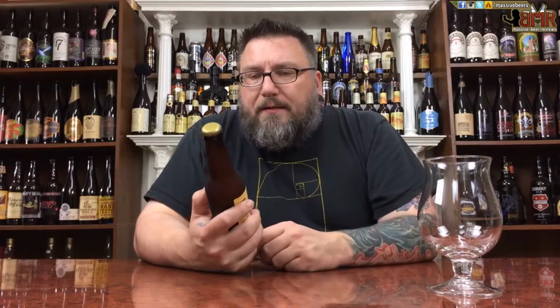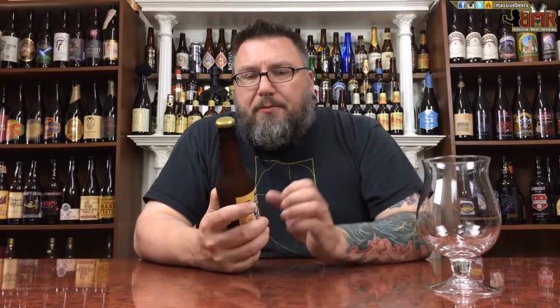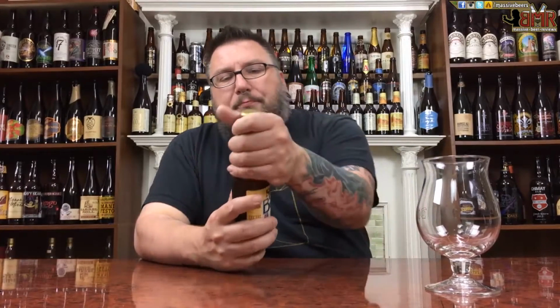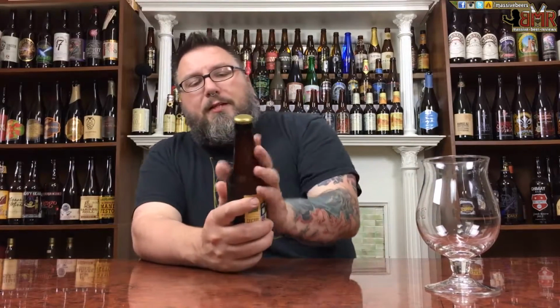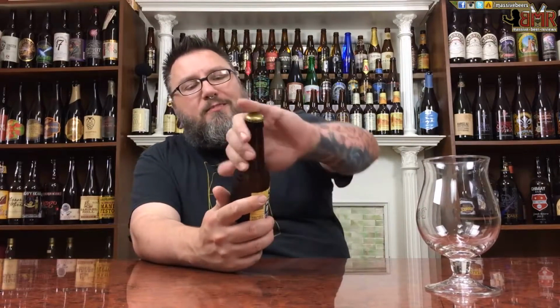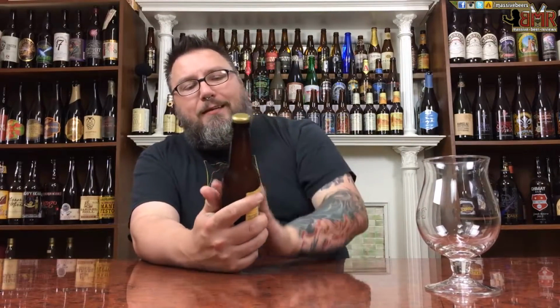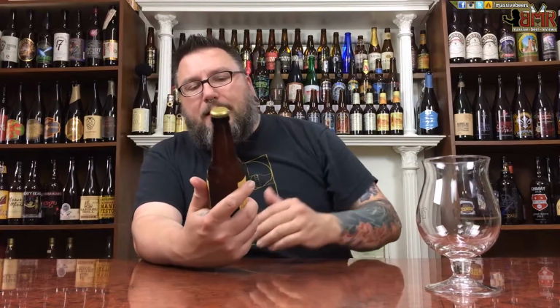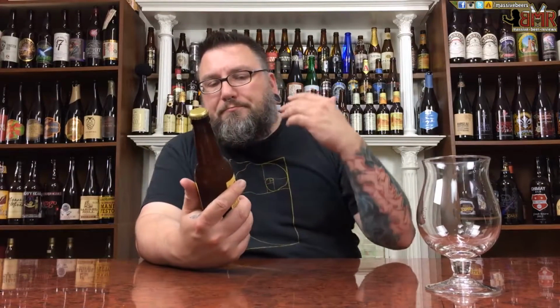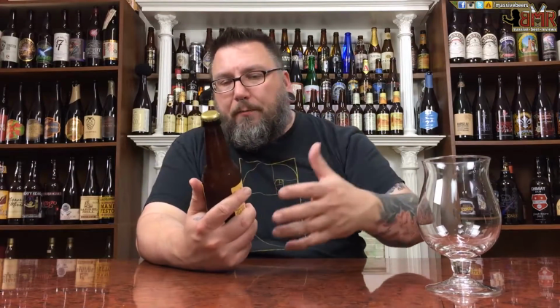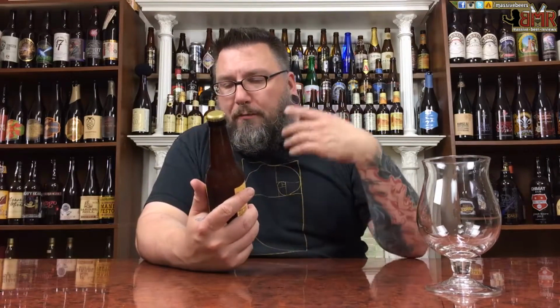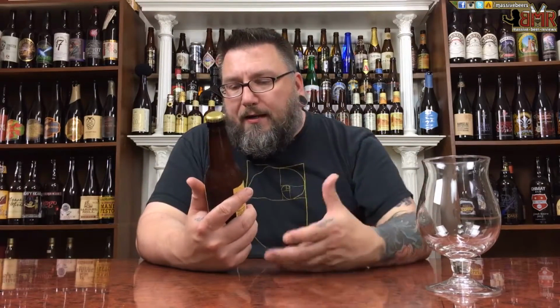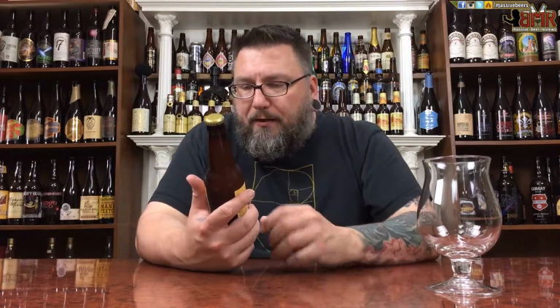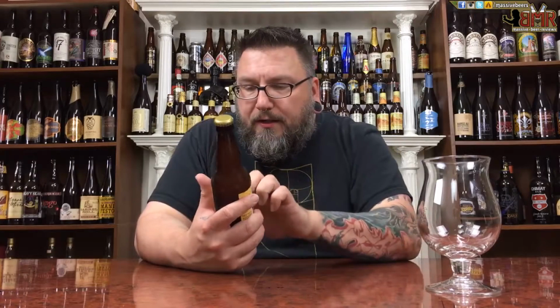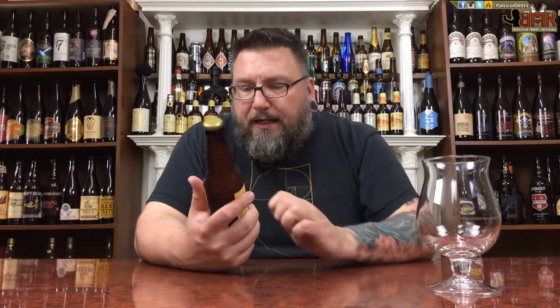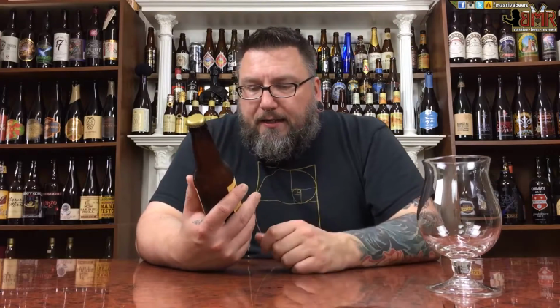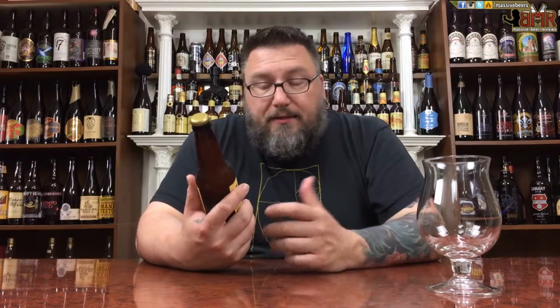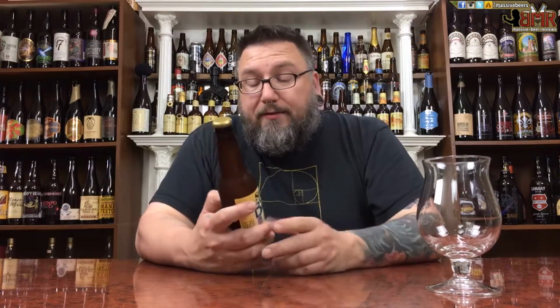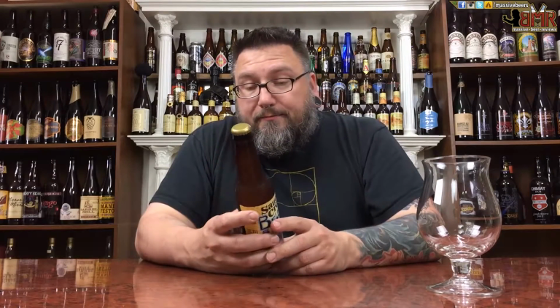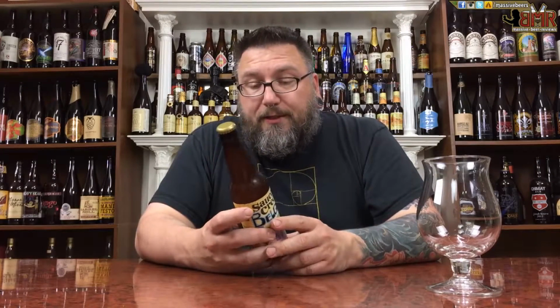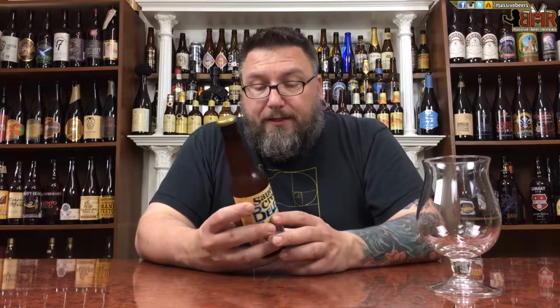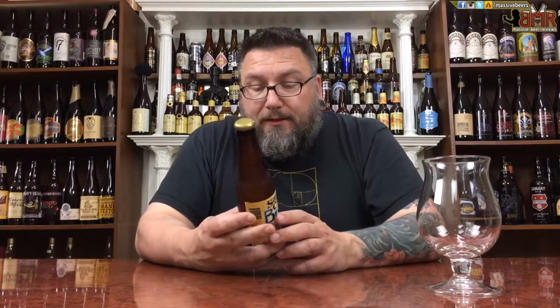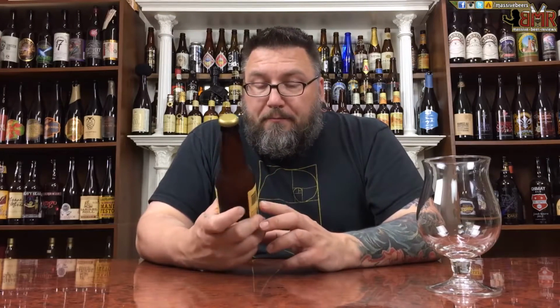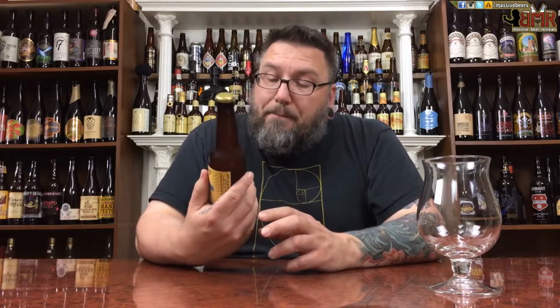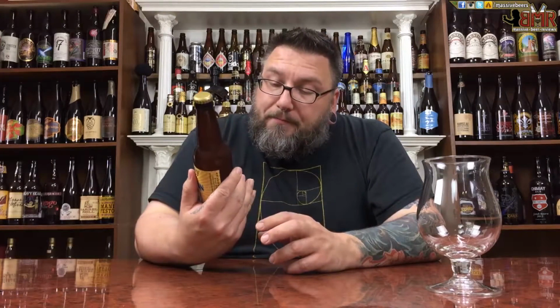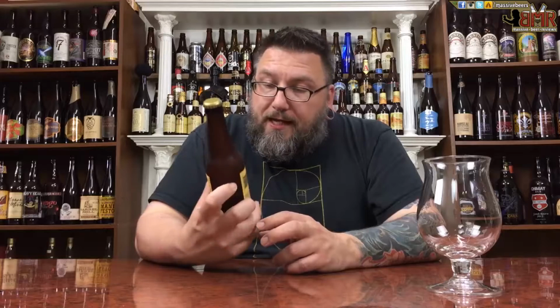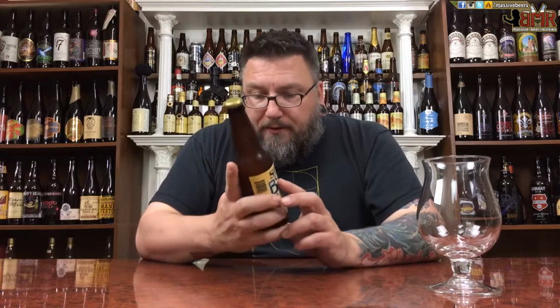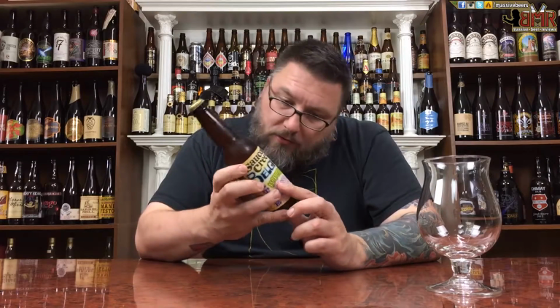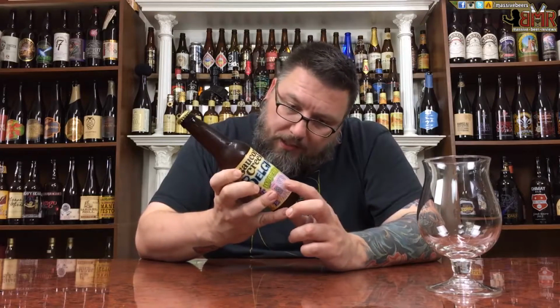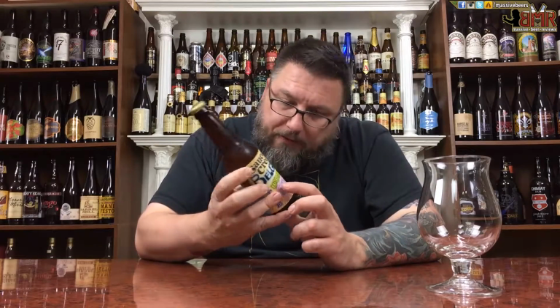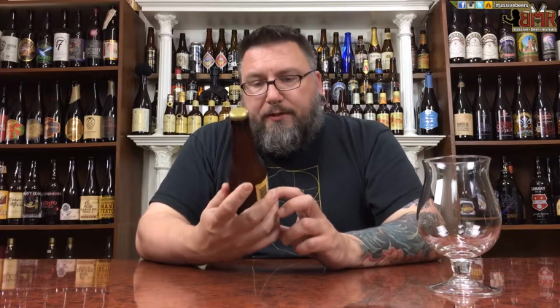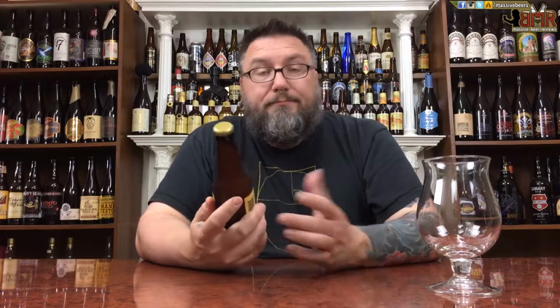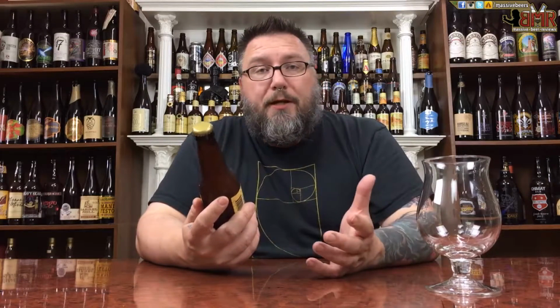I picked this up from their tap room. I went down there this weekend, did a little bit of filming, had a couple beers, and had this on draft and I really enjoyed it. So I made sure I picked up a couple bottles to bring home and definitely review it. So here we go.